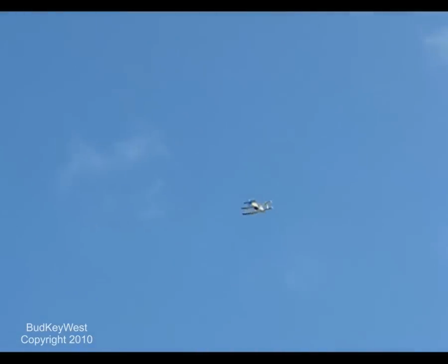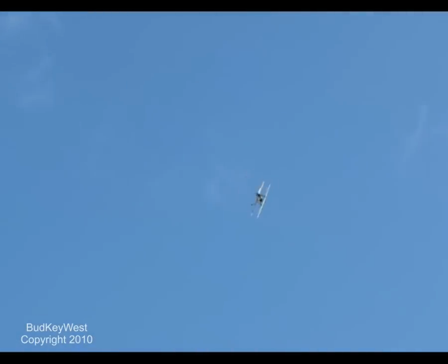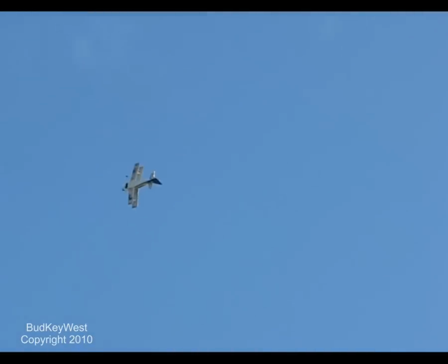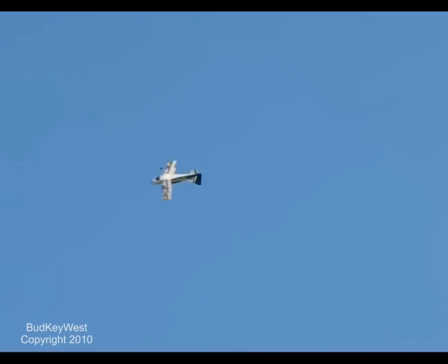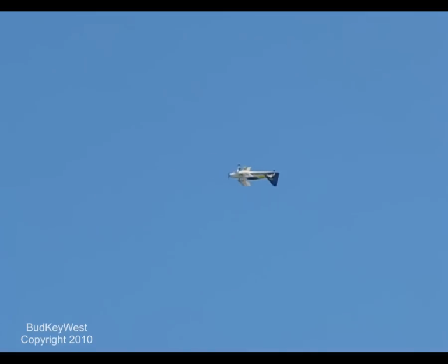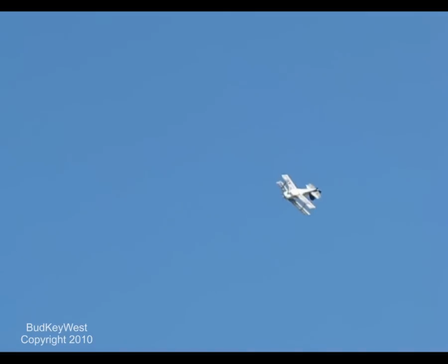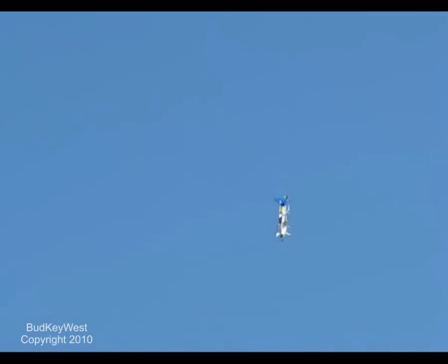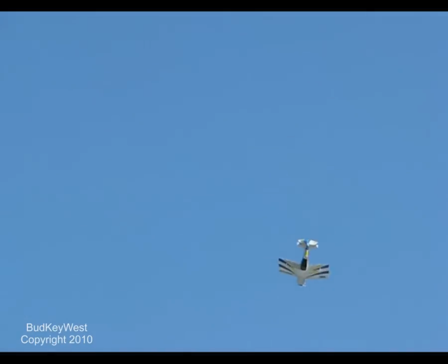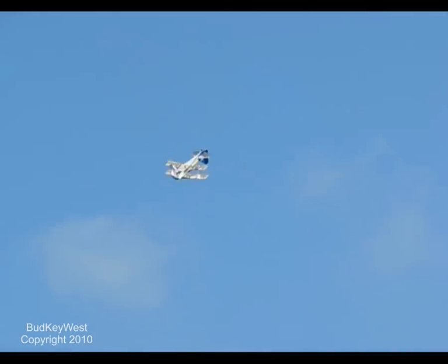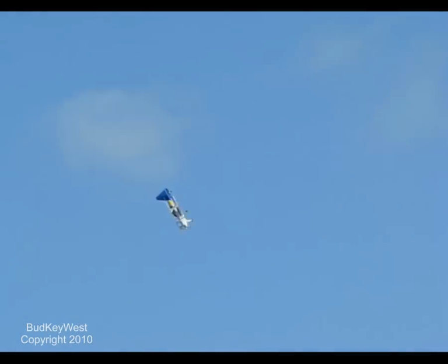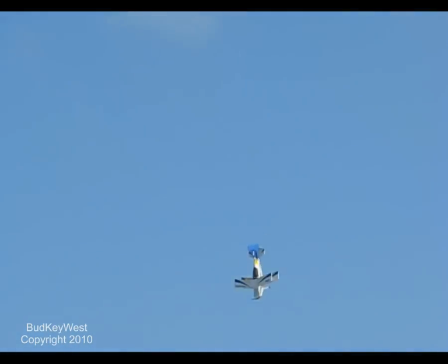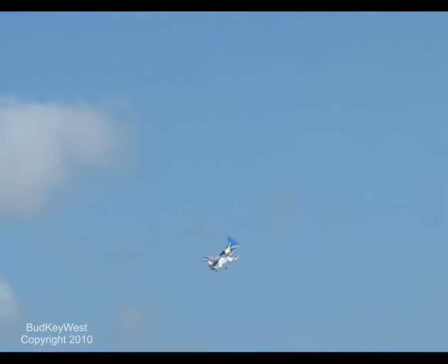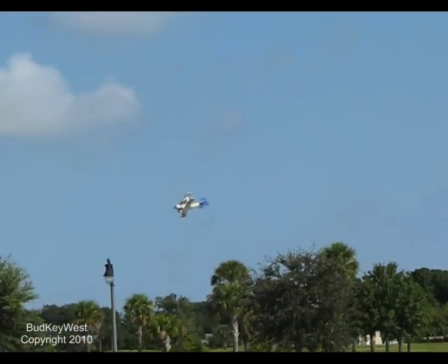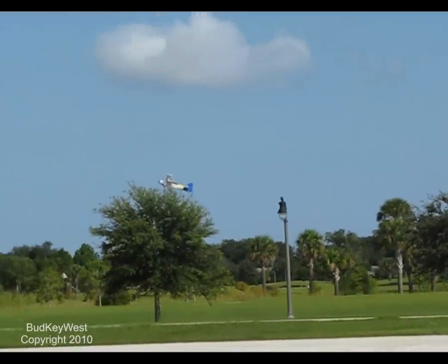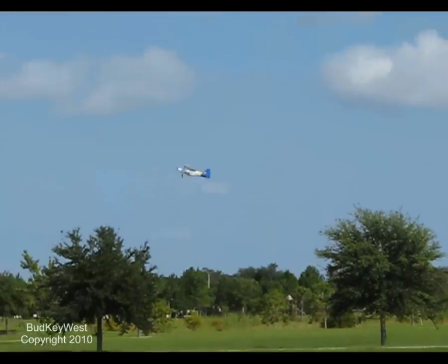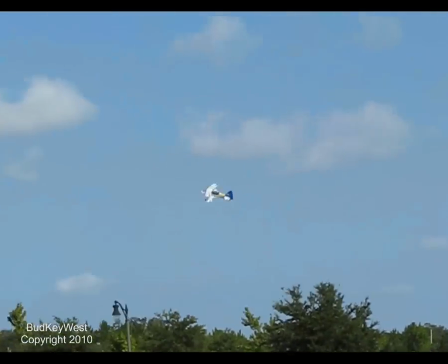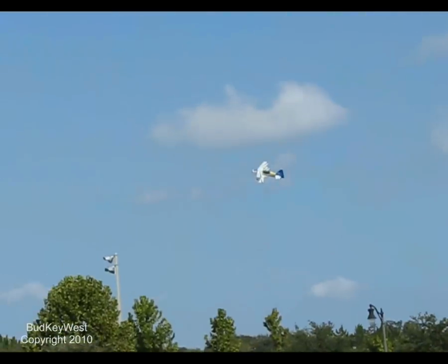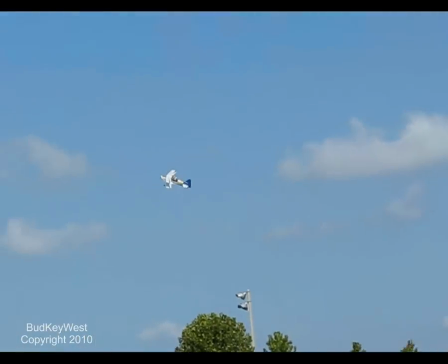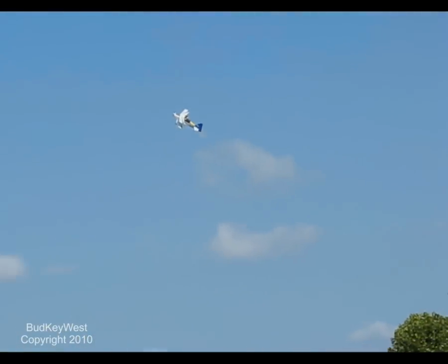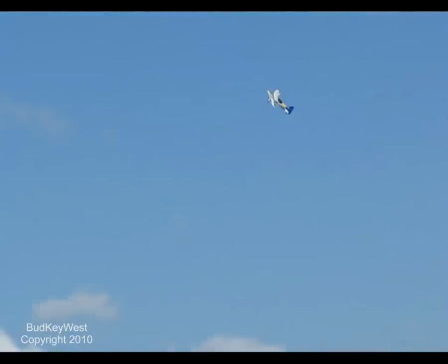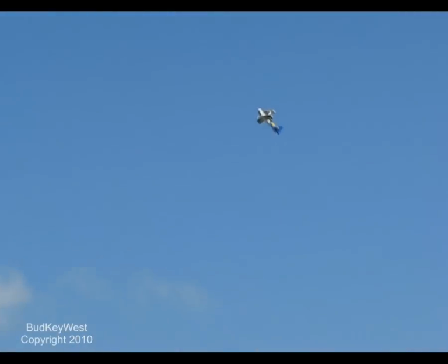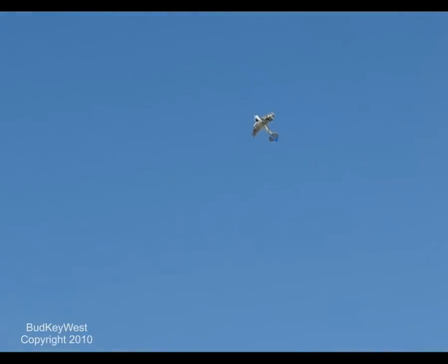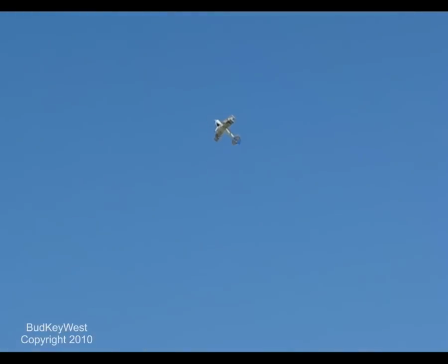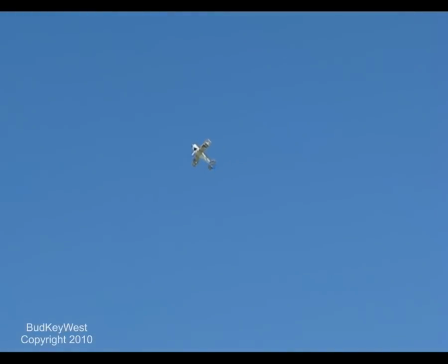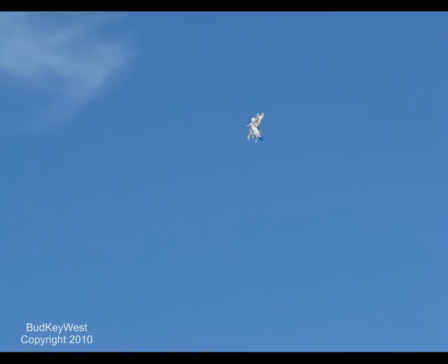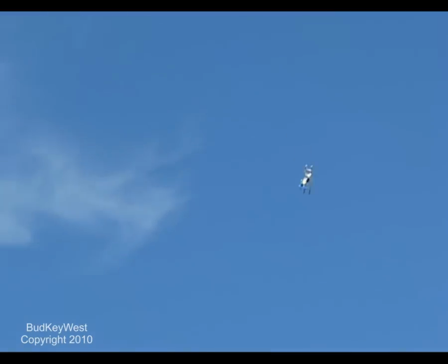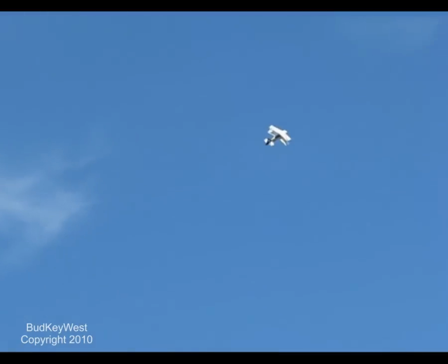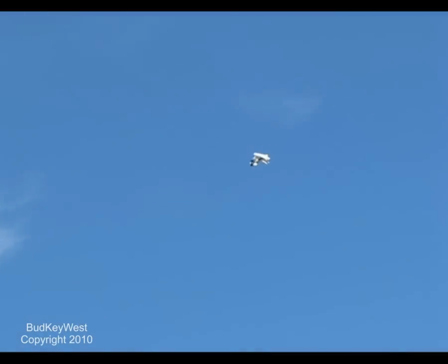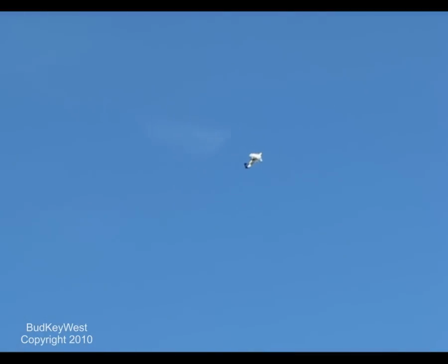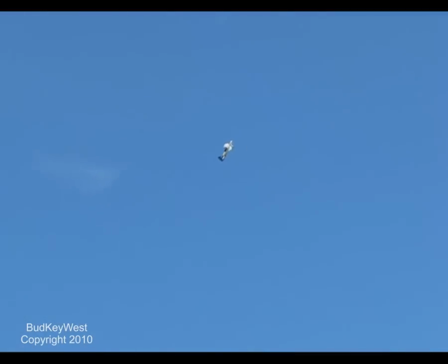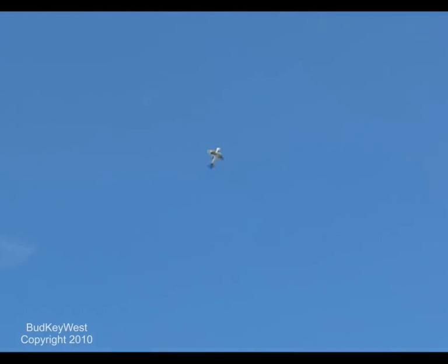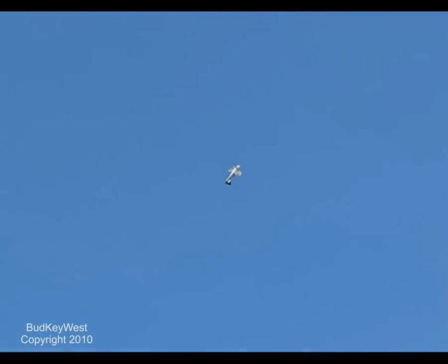You guys are capable. Keep it down some. There you go. A little bit more altitude next time. That was good. That was good. You made it. Do it again. It's getting better.